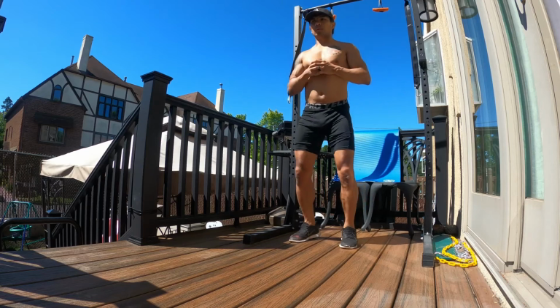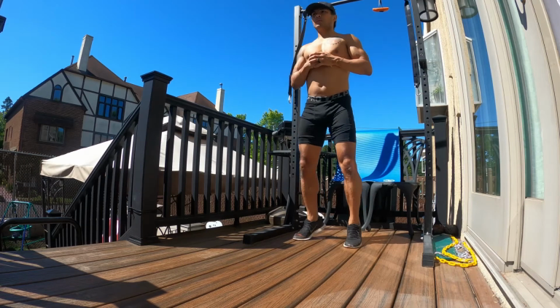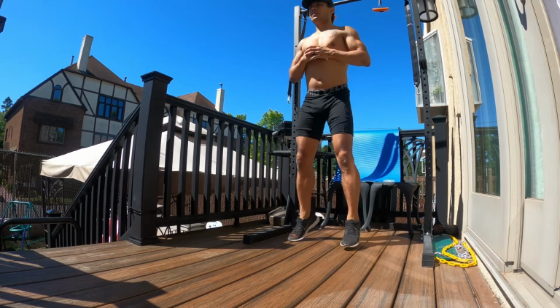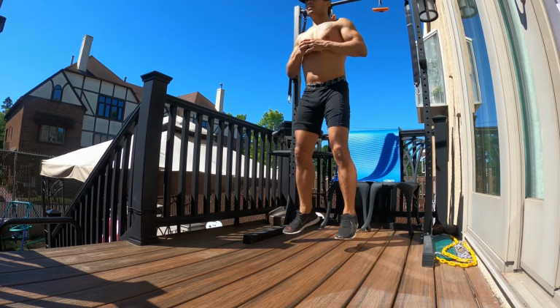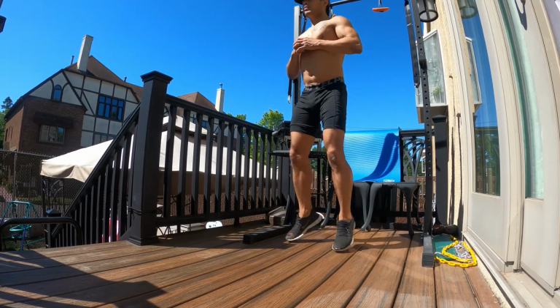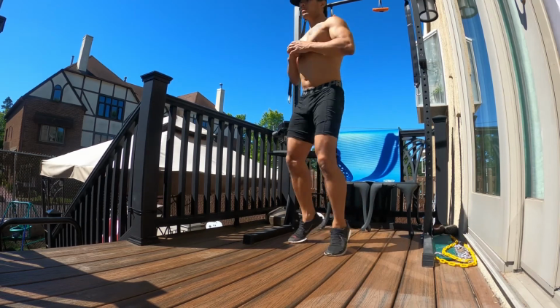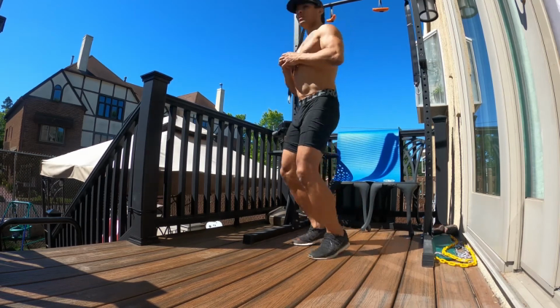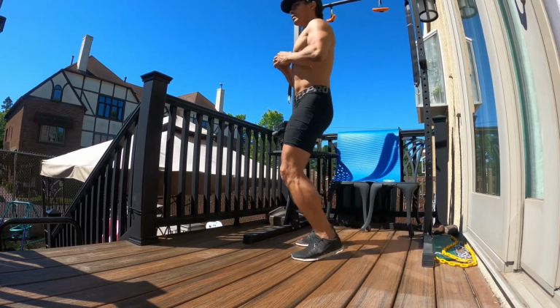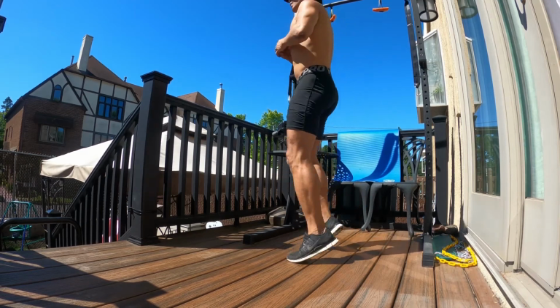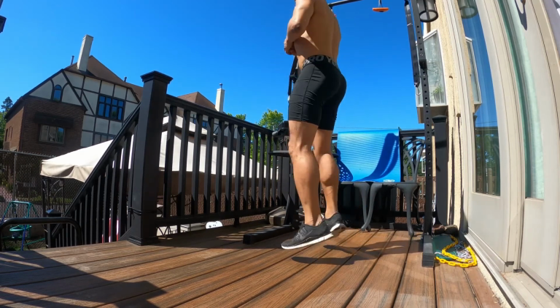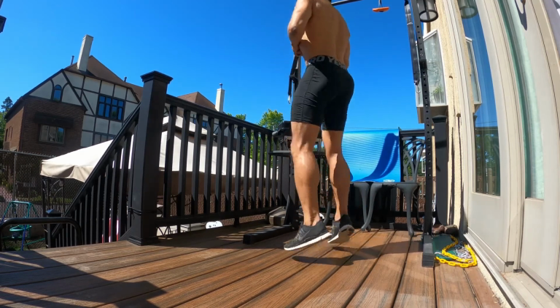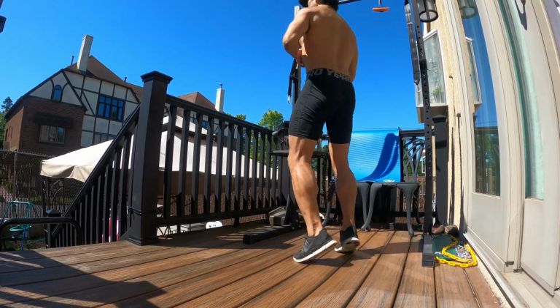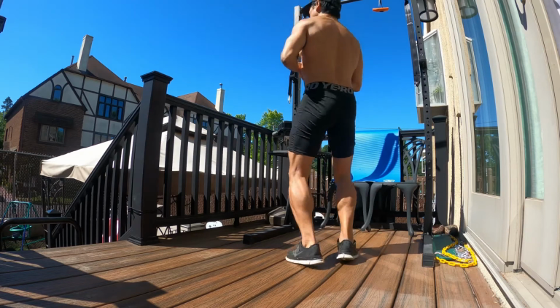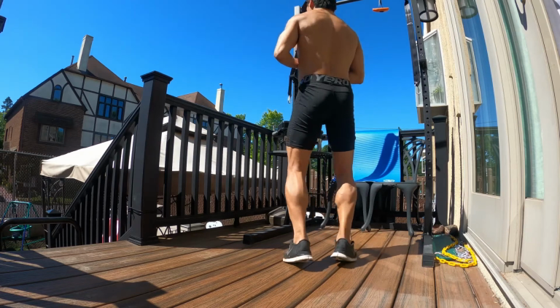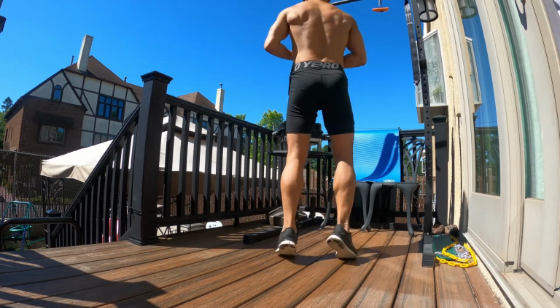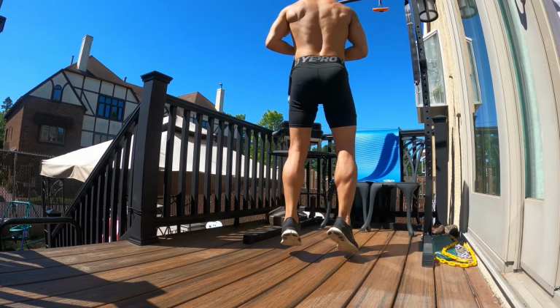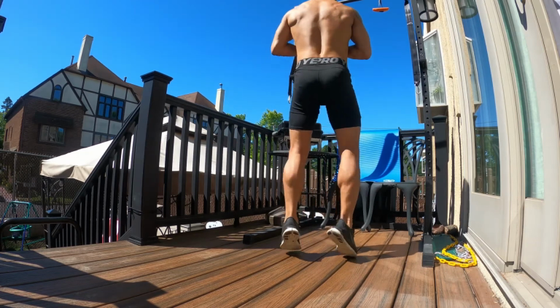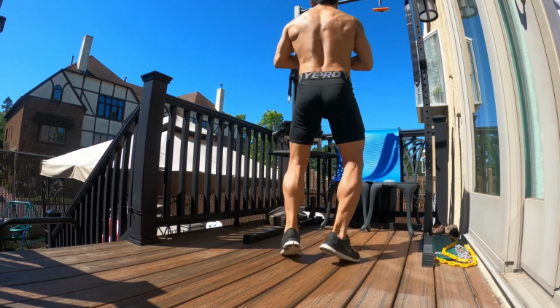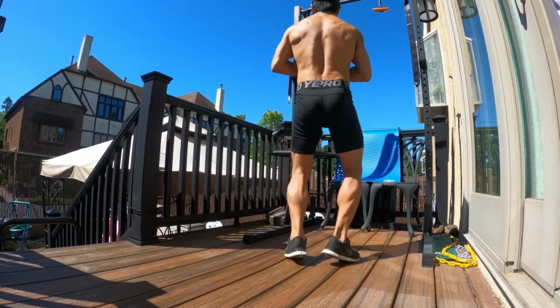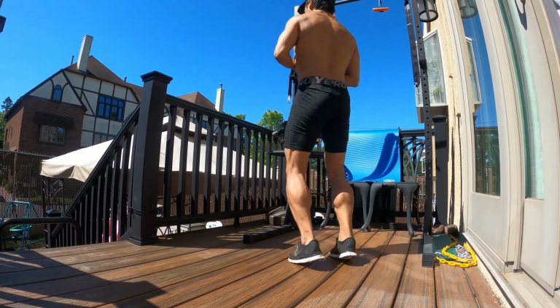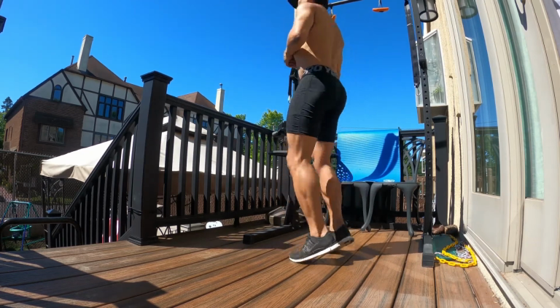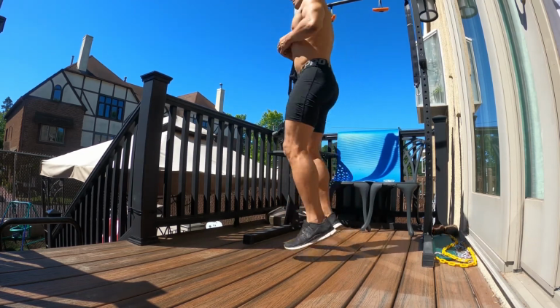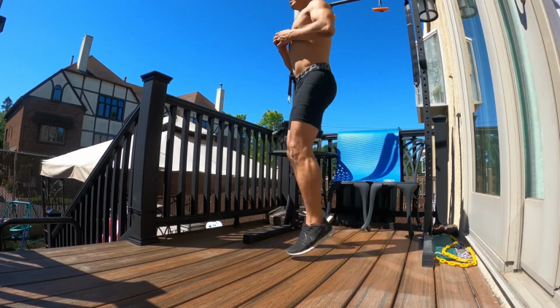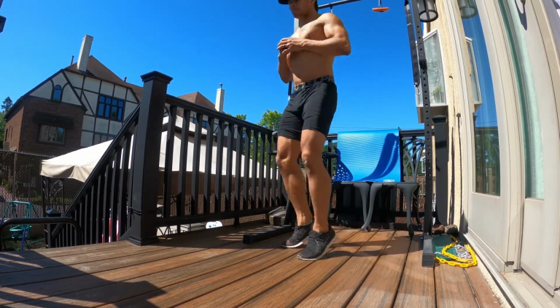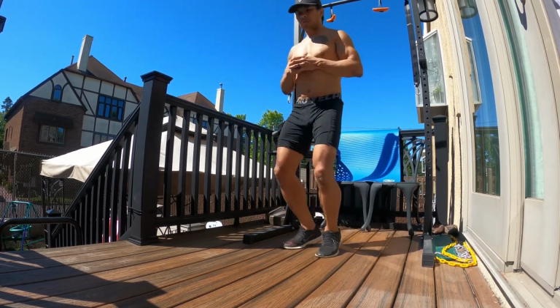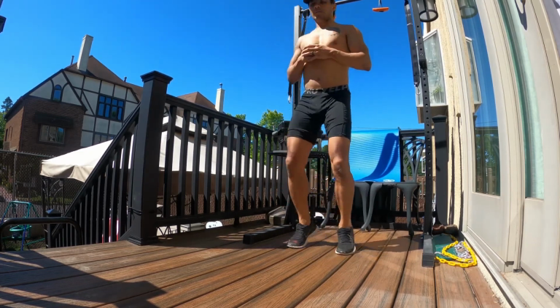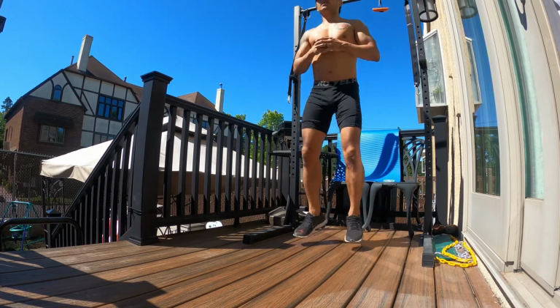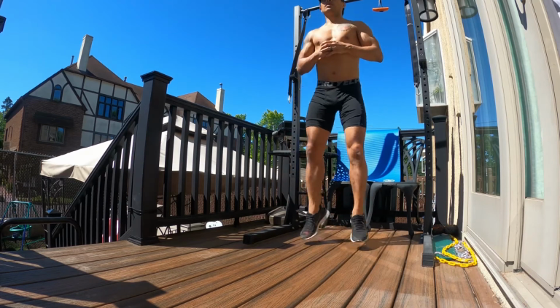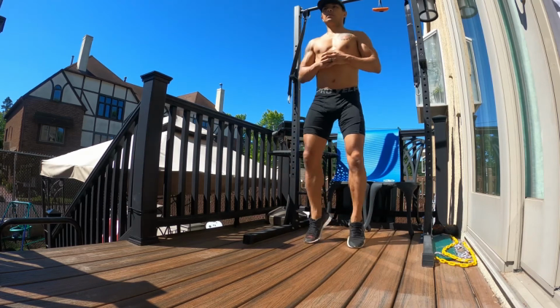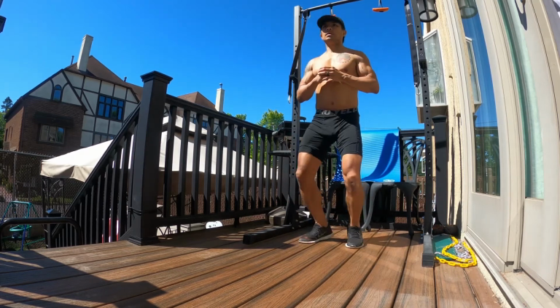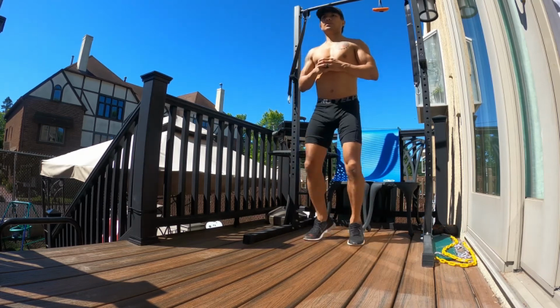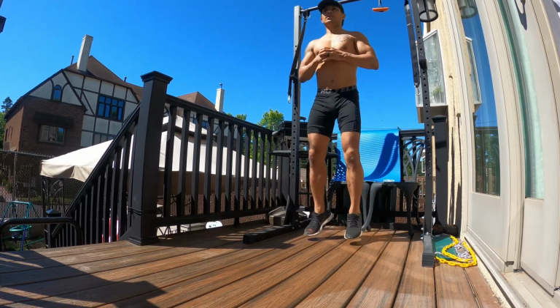Start your calf jumps by standing tall. You're gonna stay on those toes. You're gonna do soft, nice, controlled jumps up and down about an inch or two off the ground.